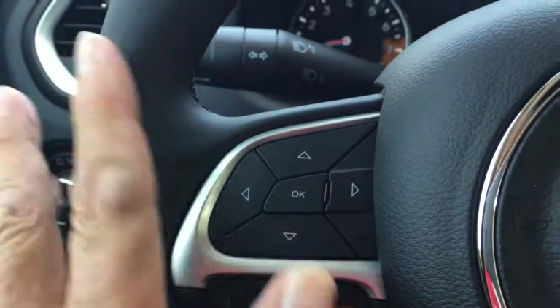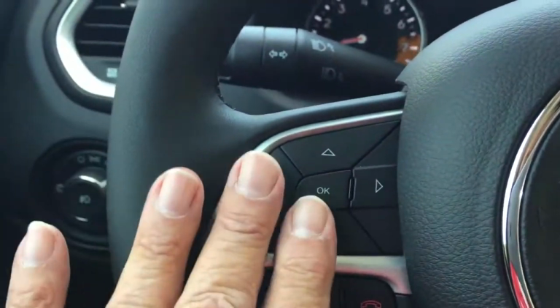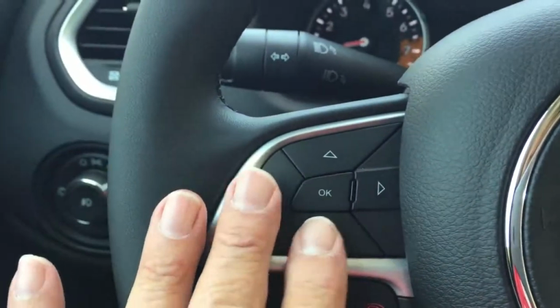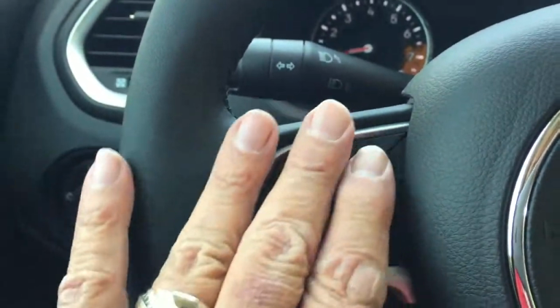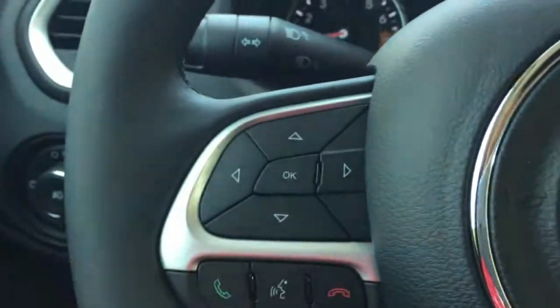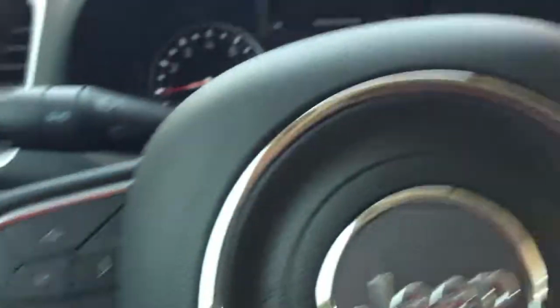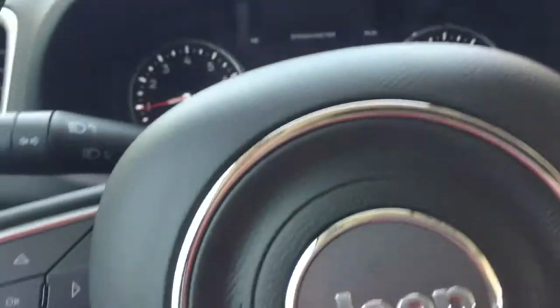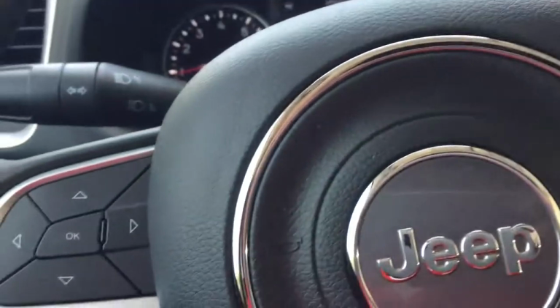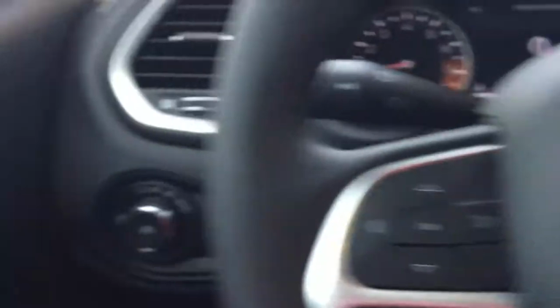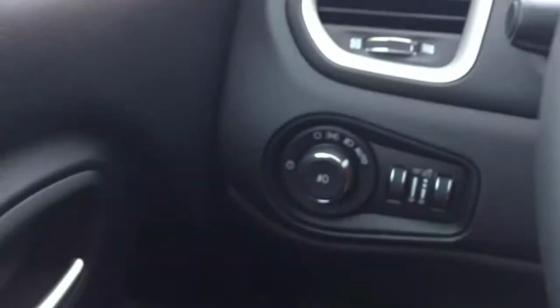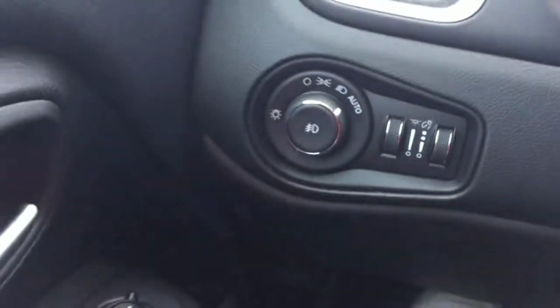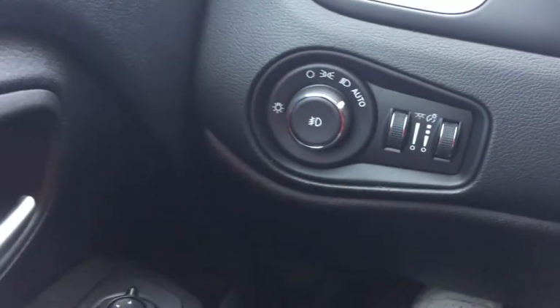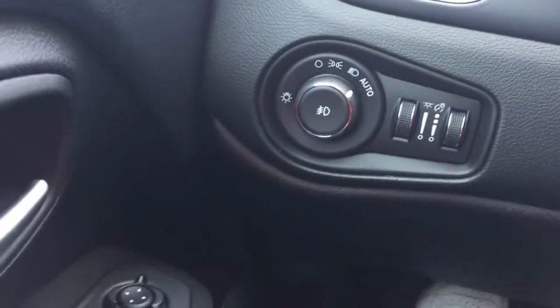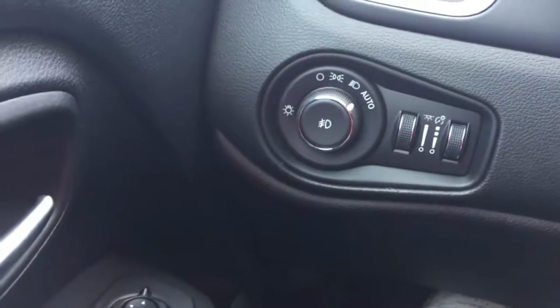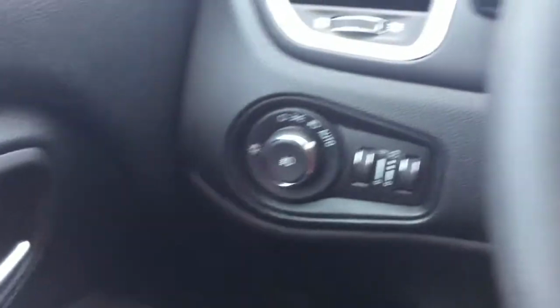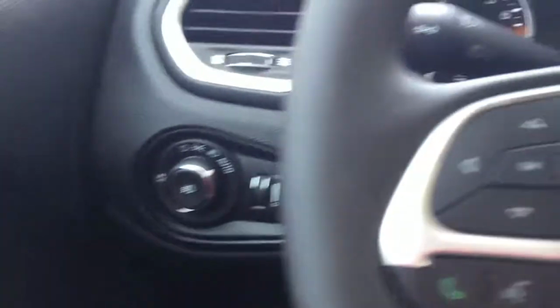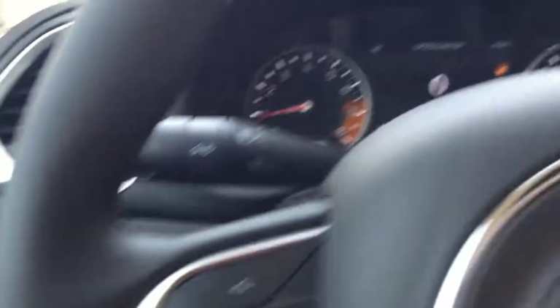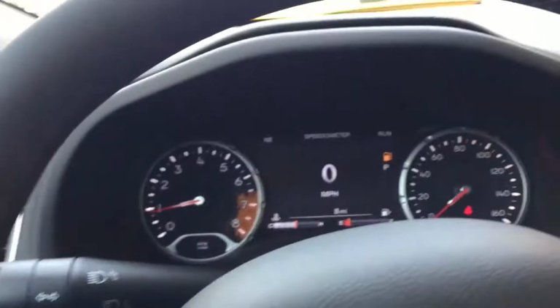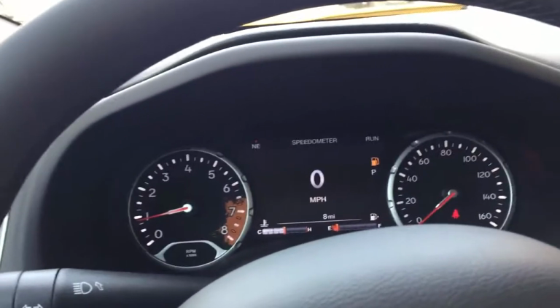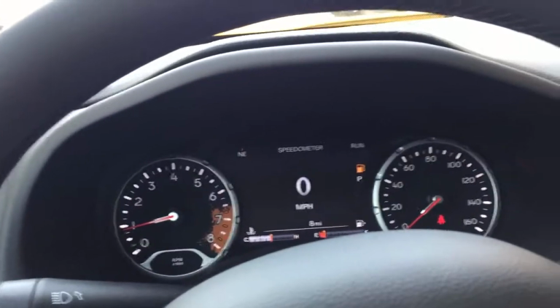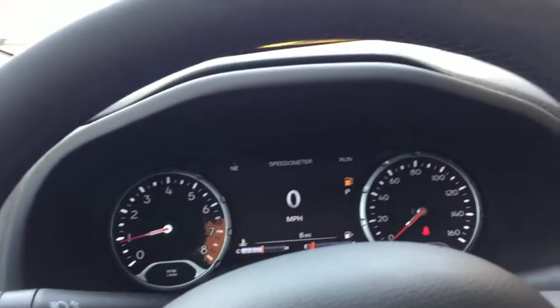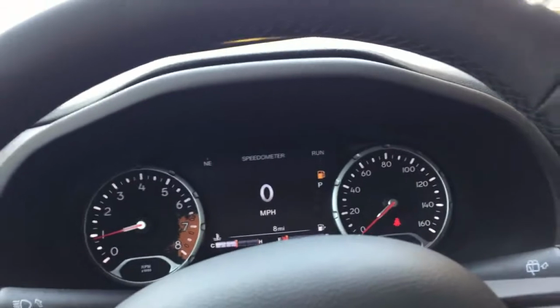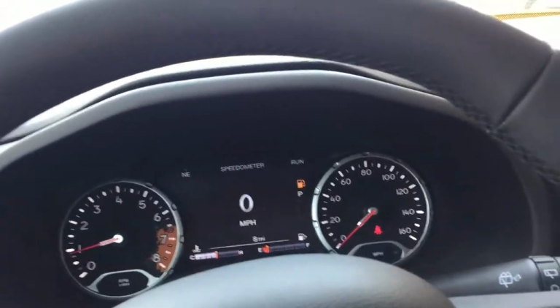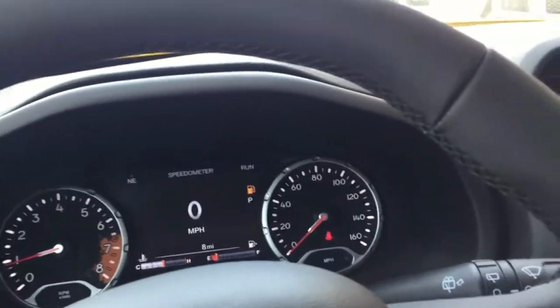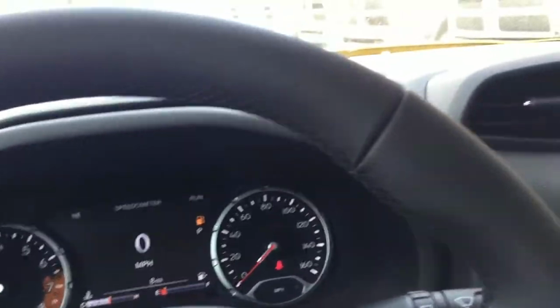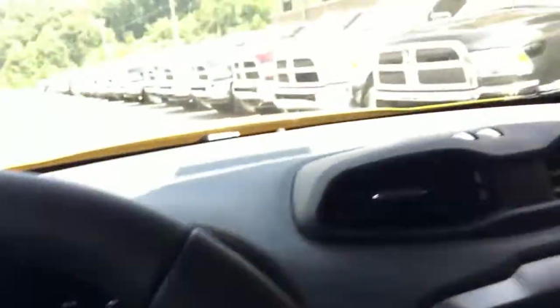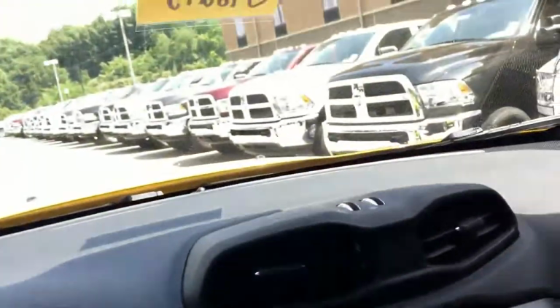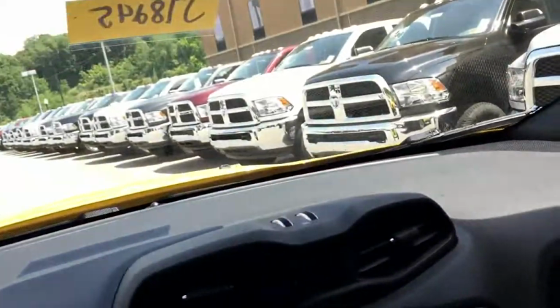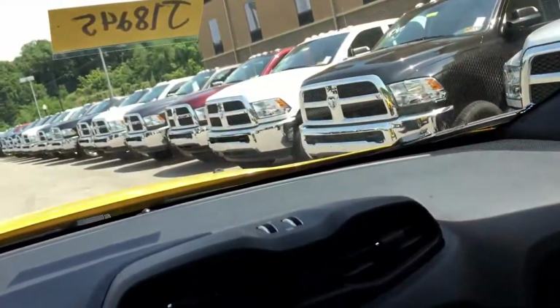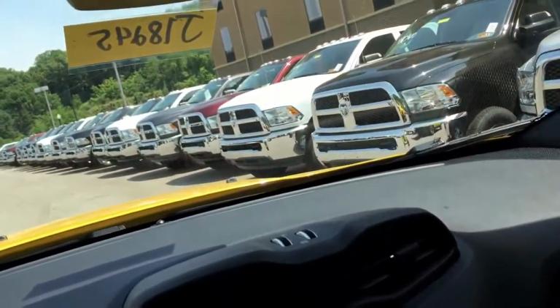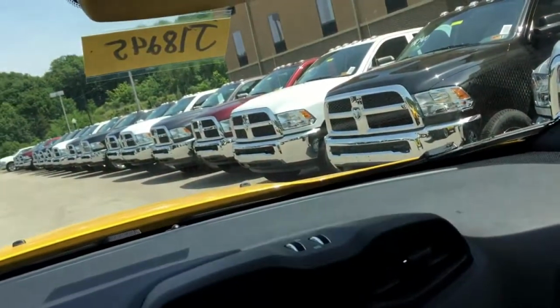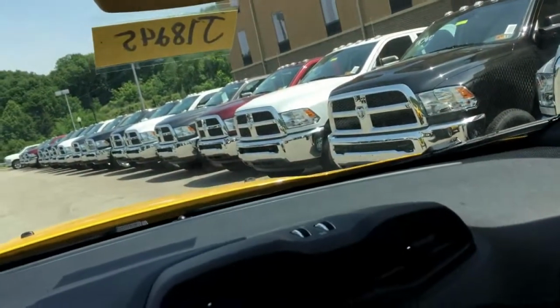It also has fully functioning cruise control and a driver information center controlled by buttons on the left side of the steering wheel, automatic on/off headlights along with fog lights. This is a super nicely equipped vehicle.